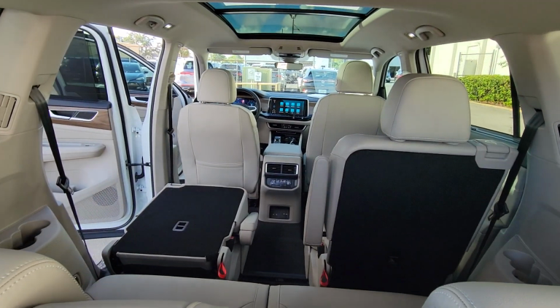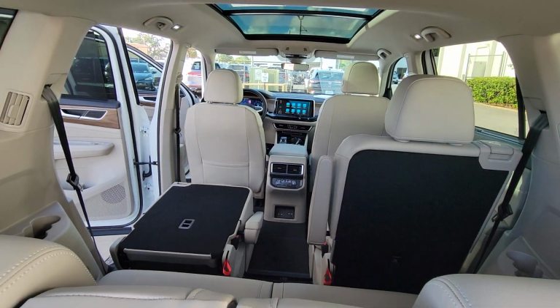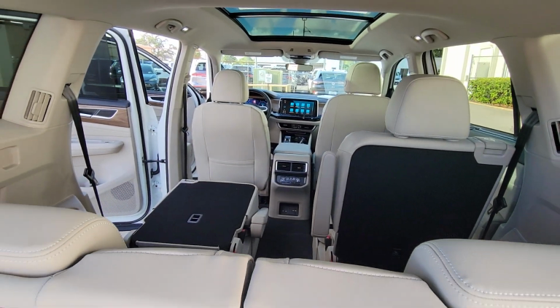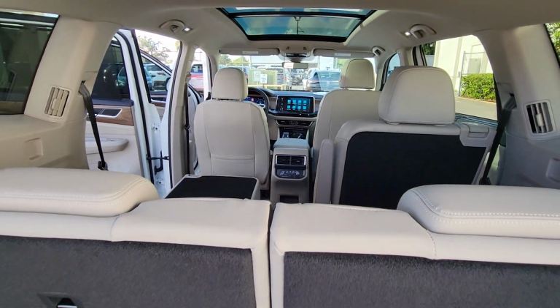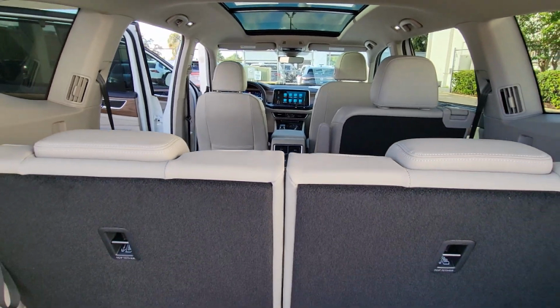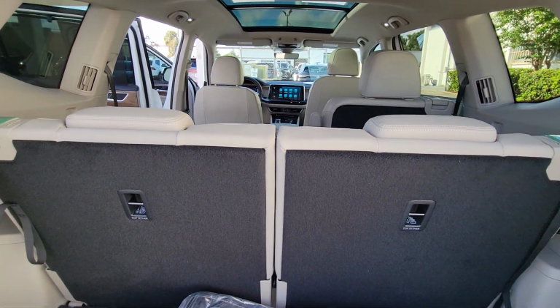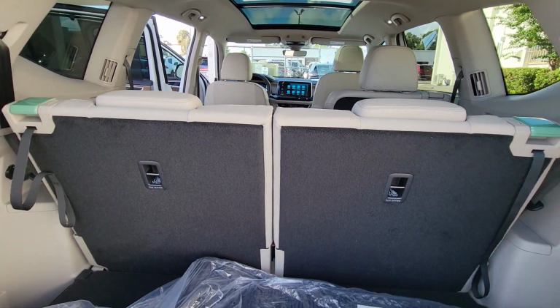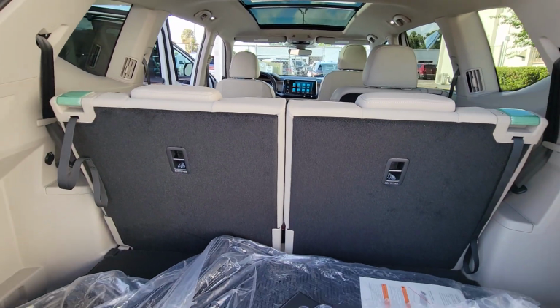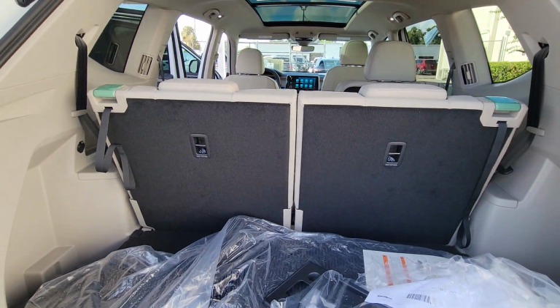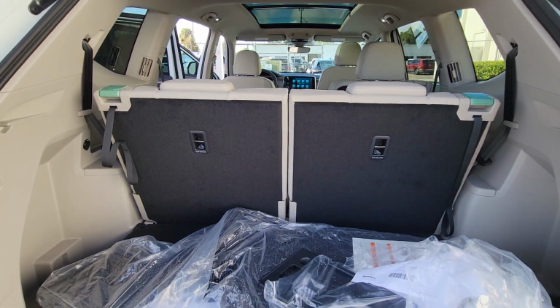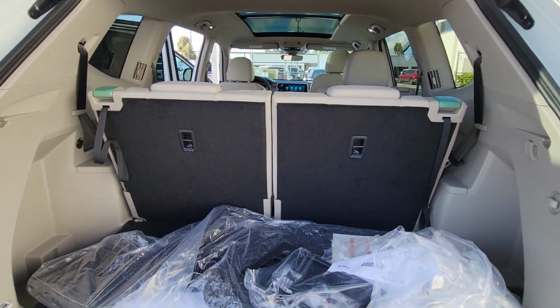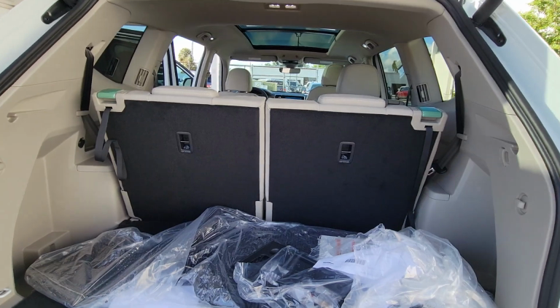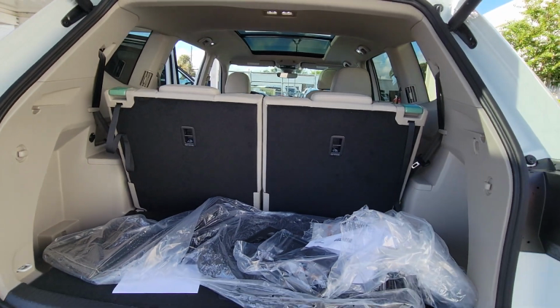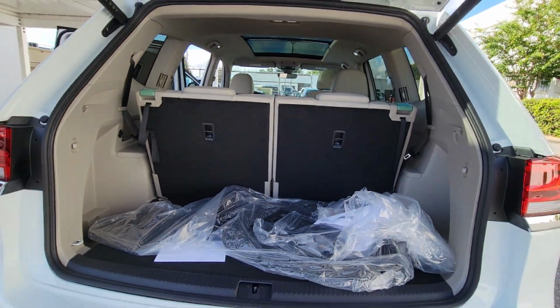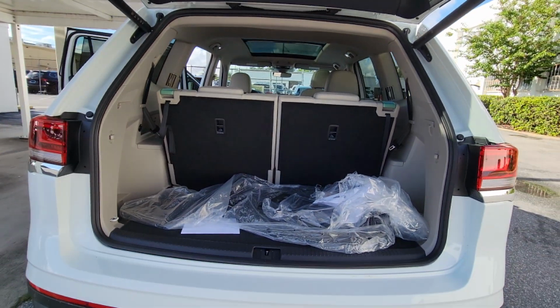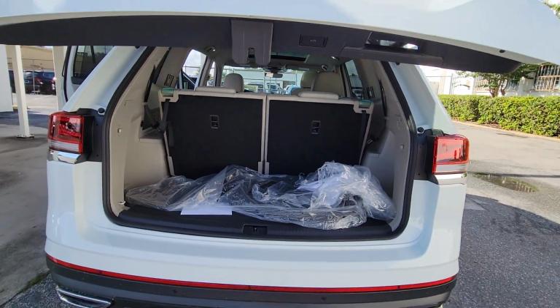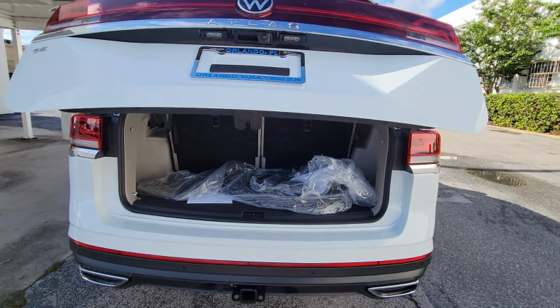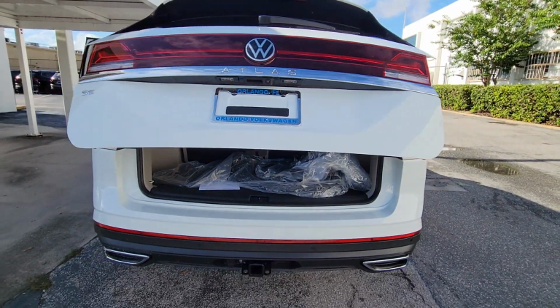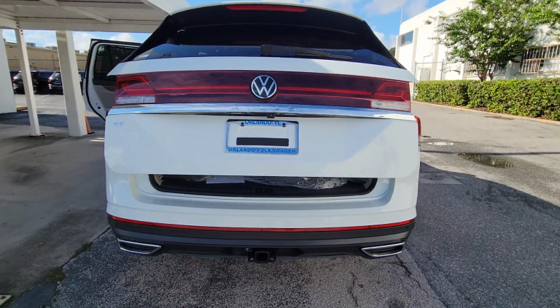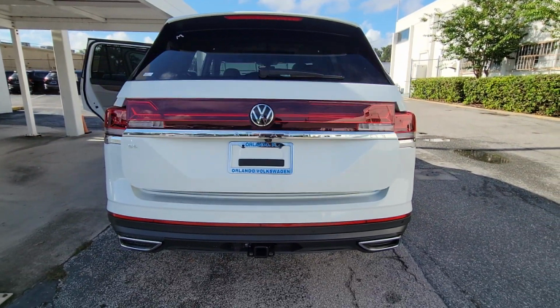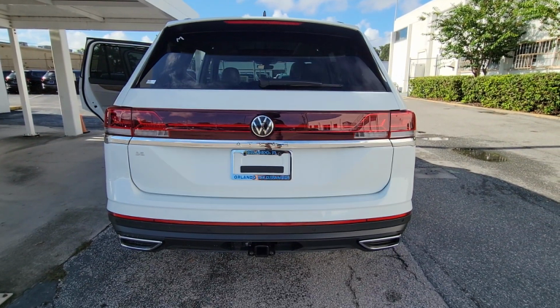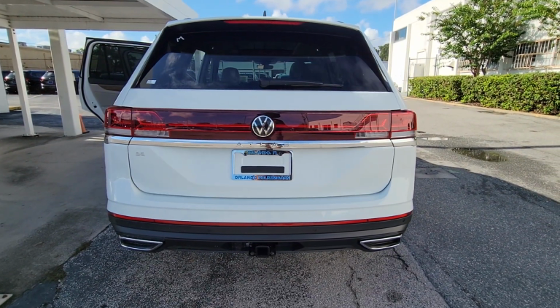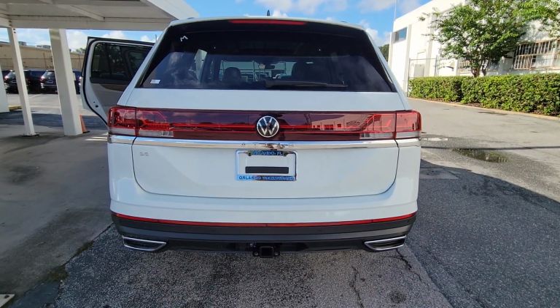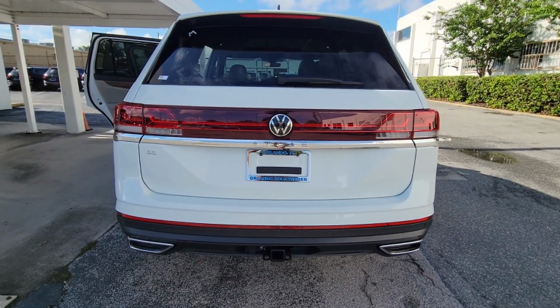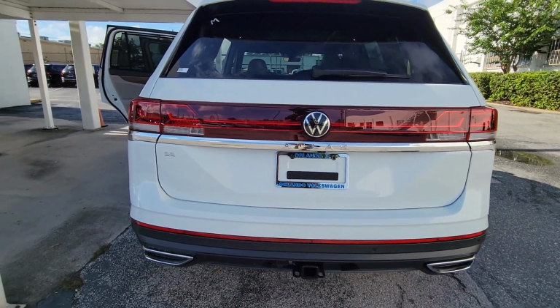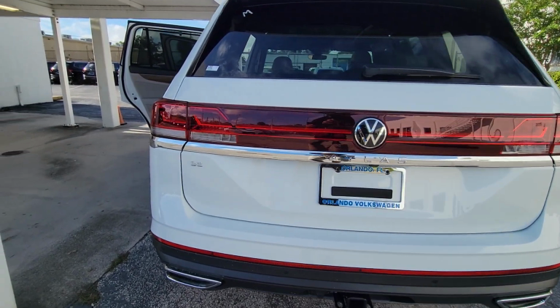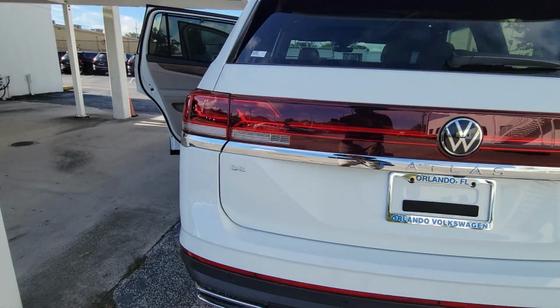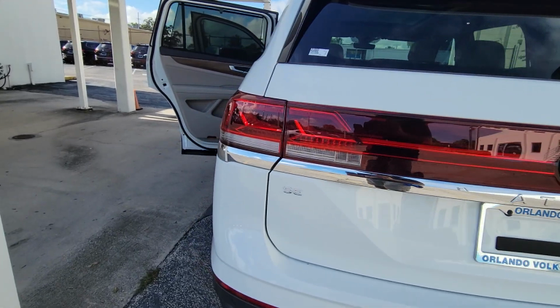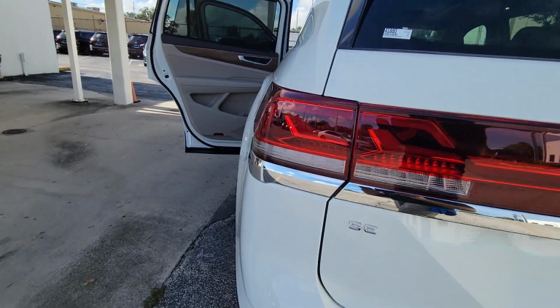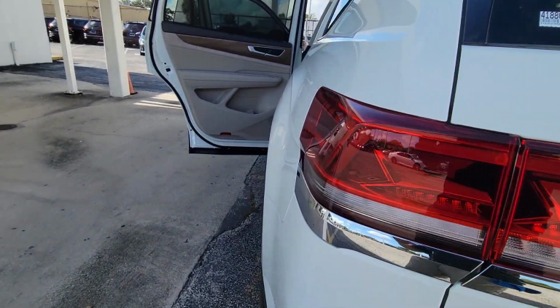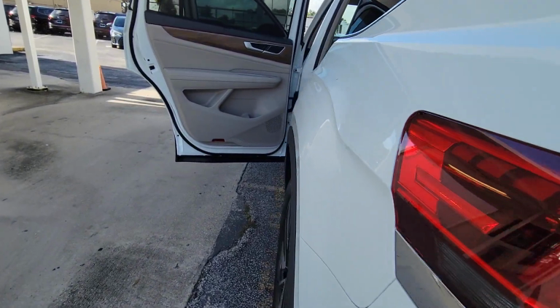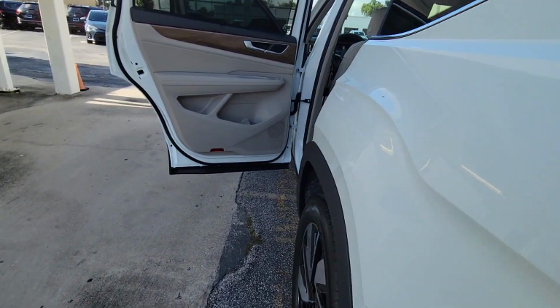Heated steering wheel, pre-collision system, lane departure warning, keyless entry, hands-free liftgate, backup camera, remote engine start, adaptive cruise control, fog lamps, cooled front seats.